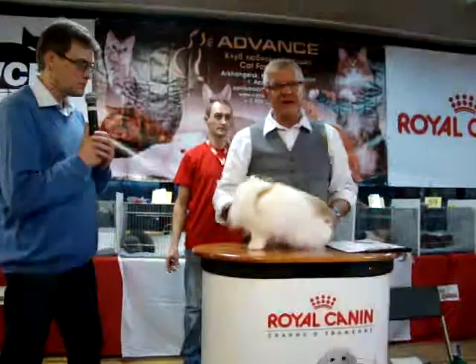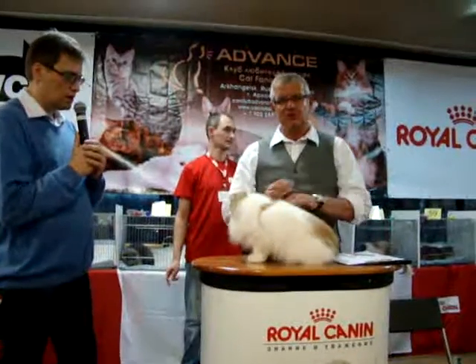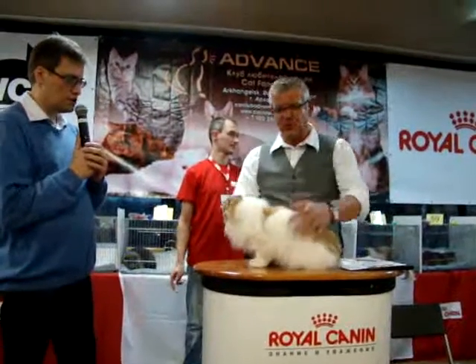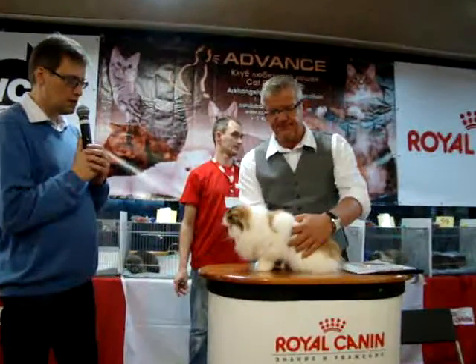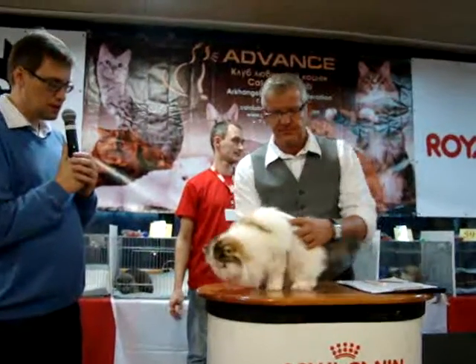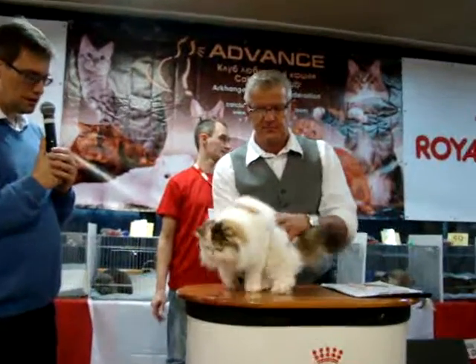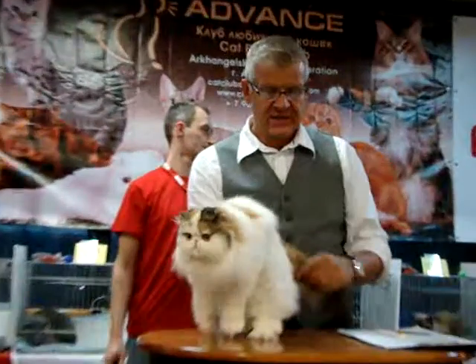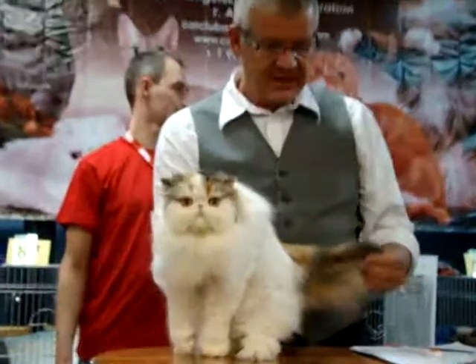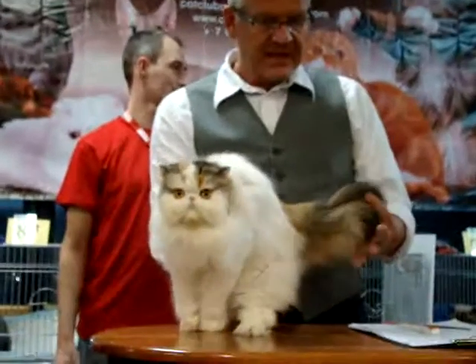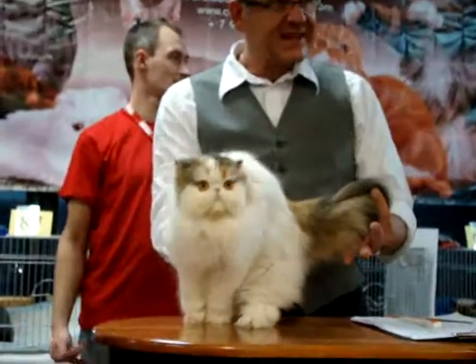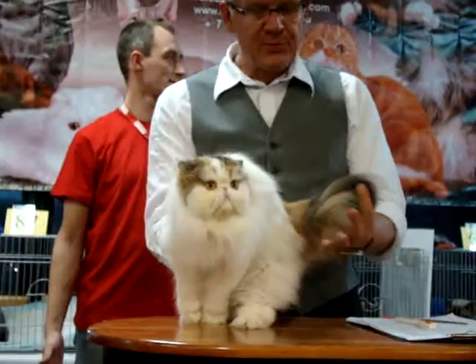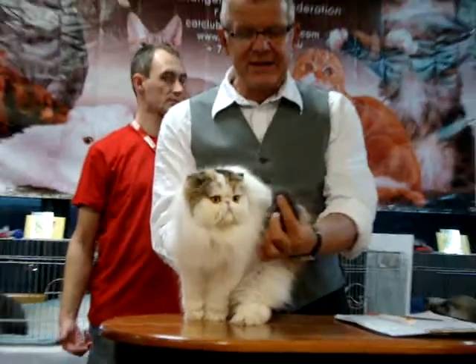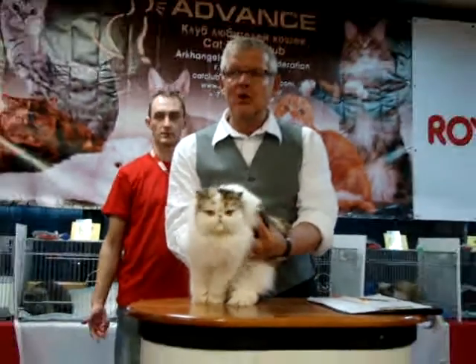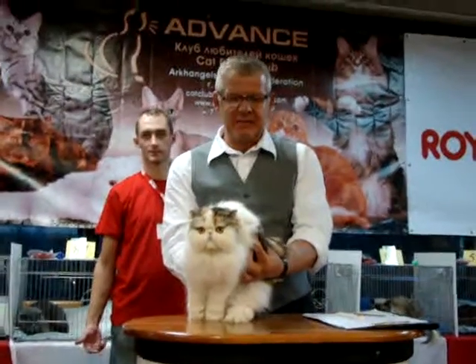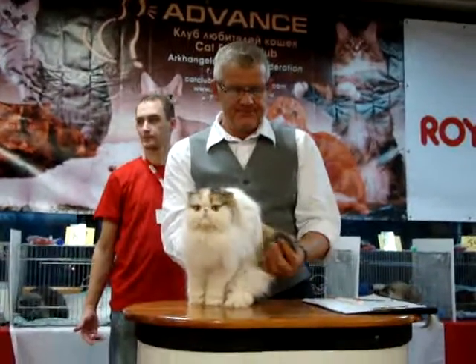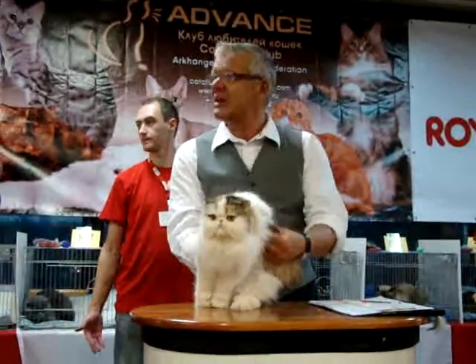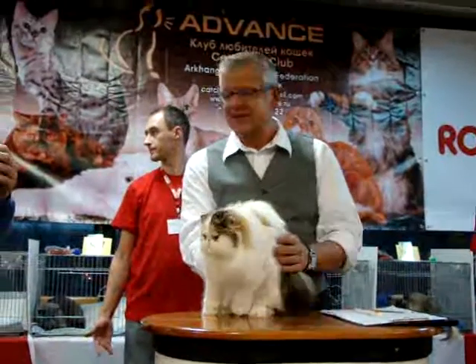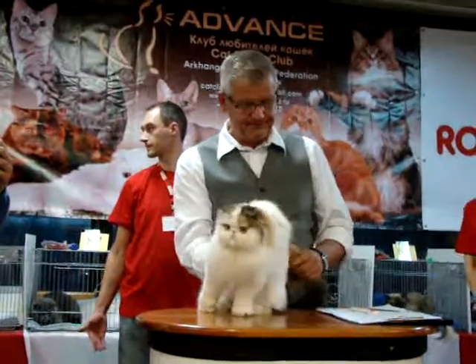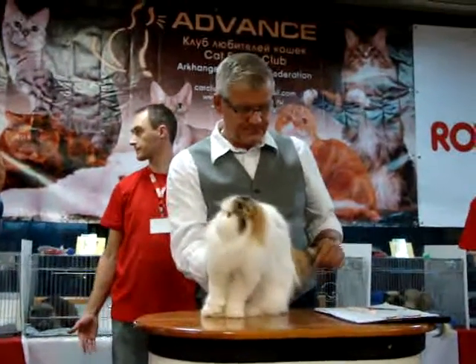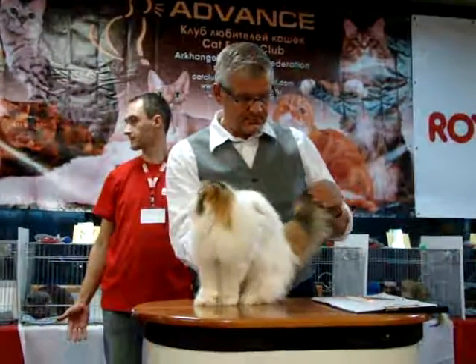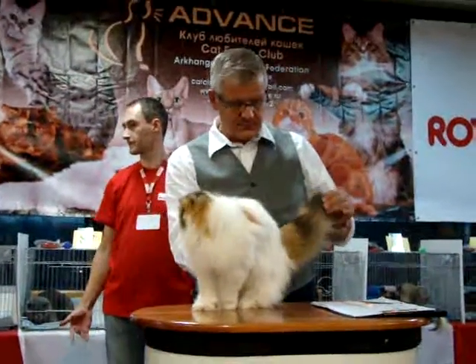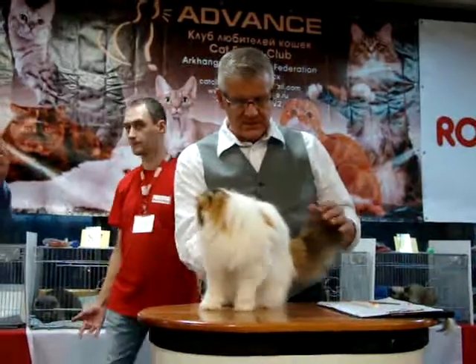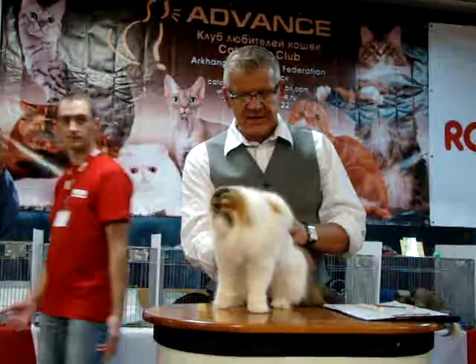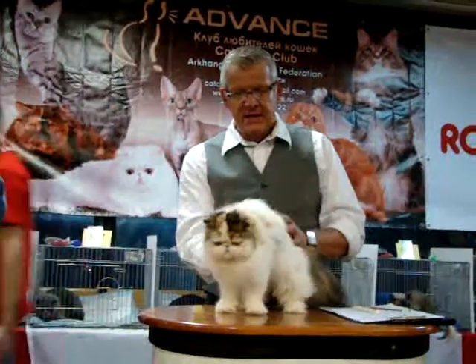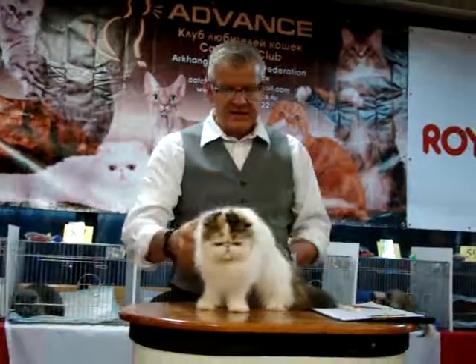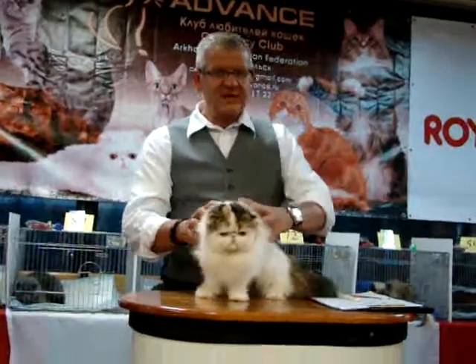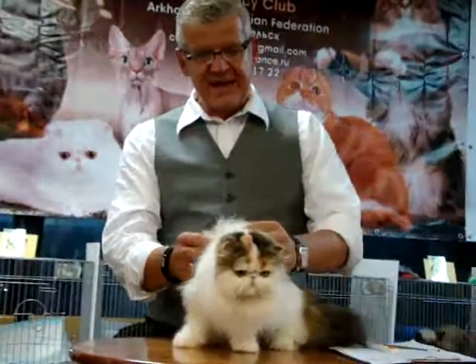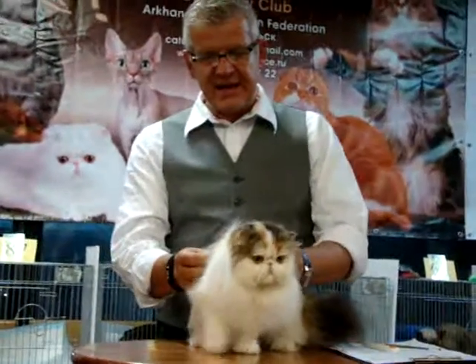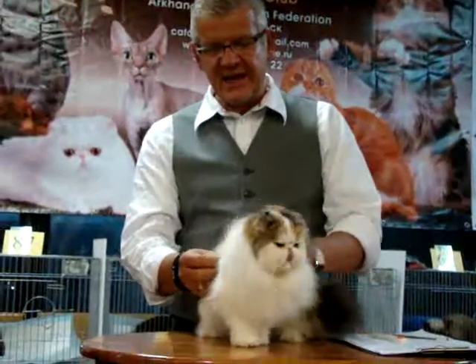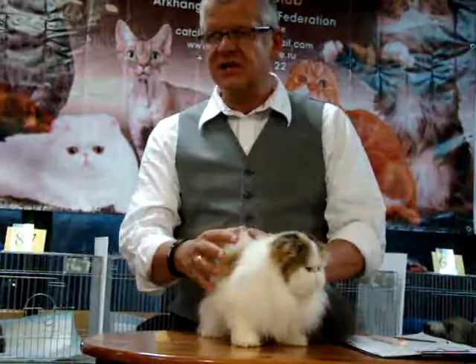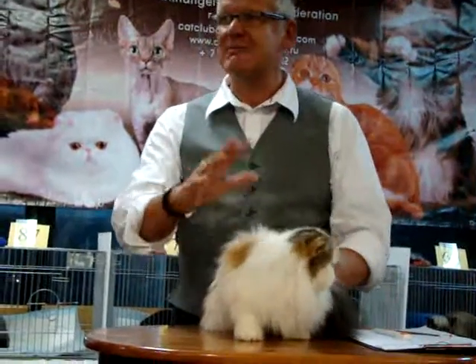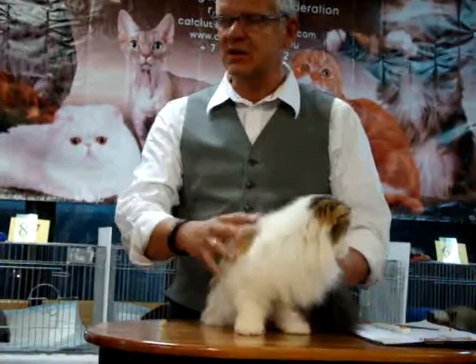Strong legs, round paws. The tail of the fish is a little bit longer than the body, in the middle of the body. This one got an excellent length and quality of the summer coat.